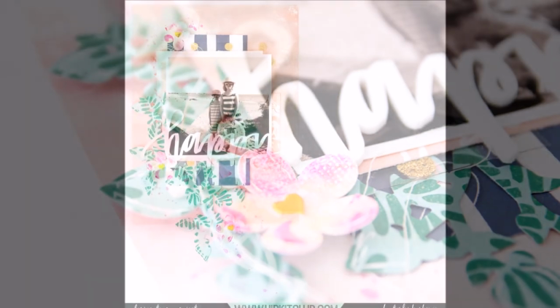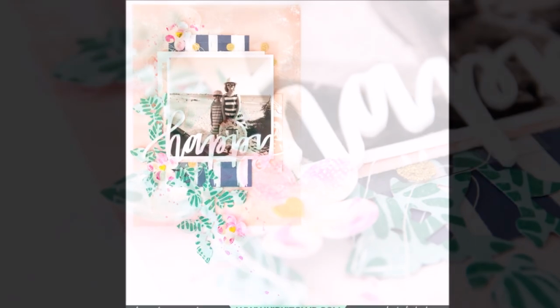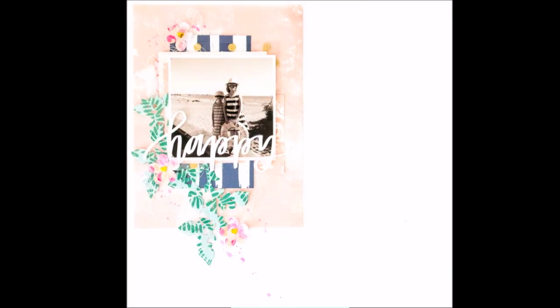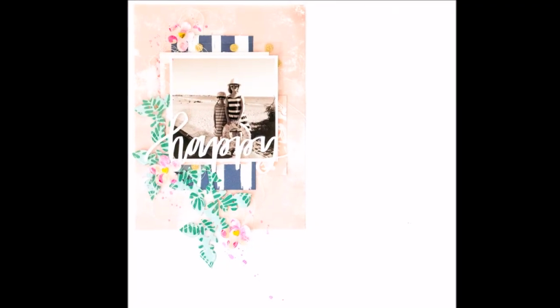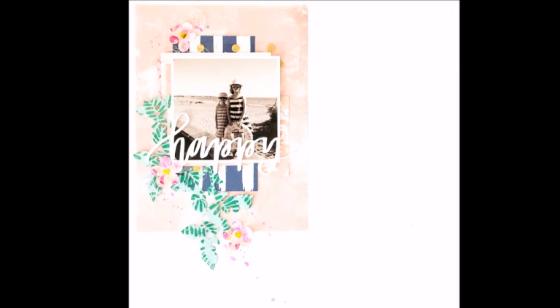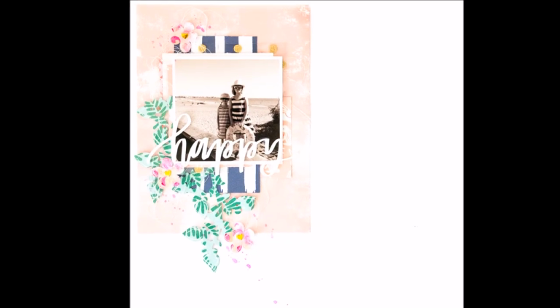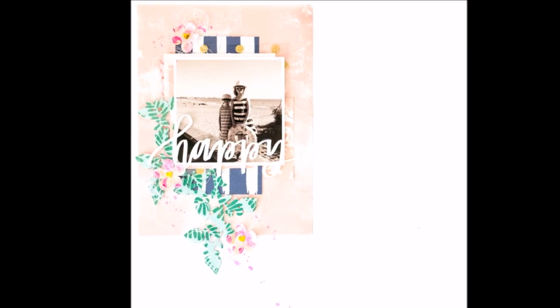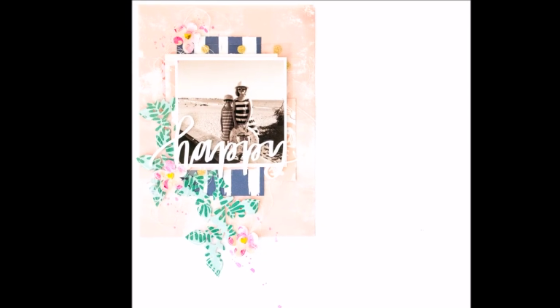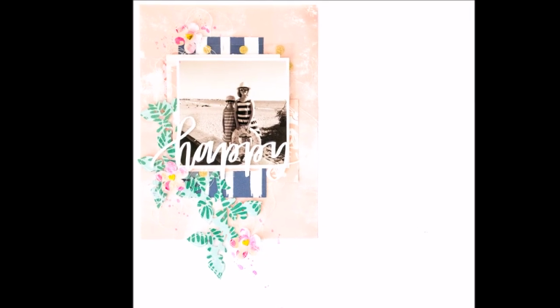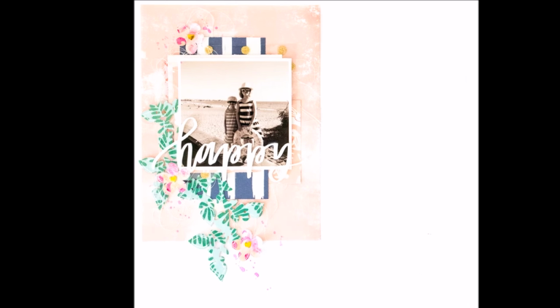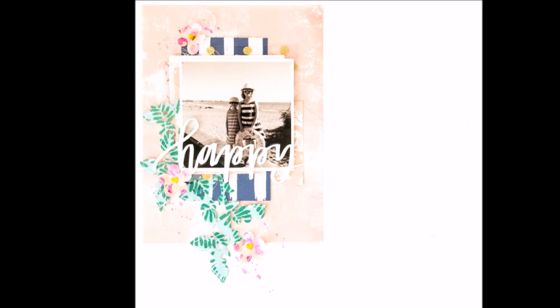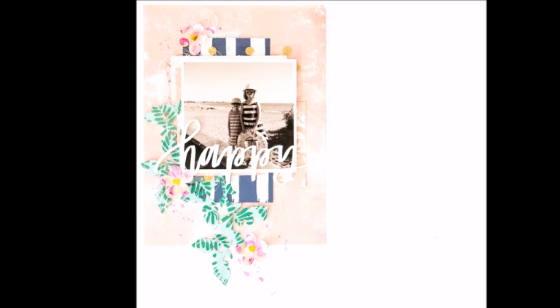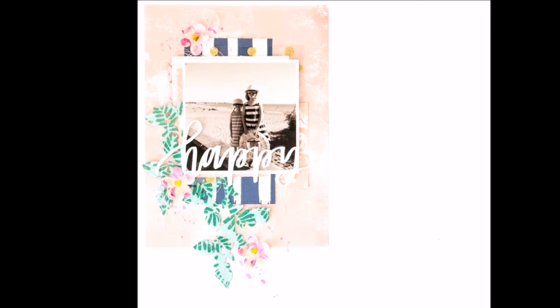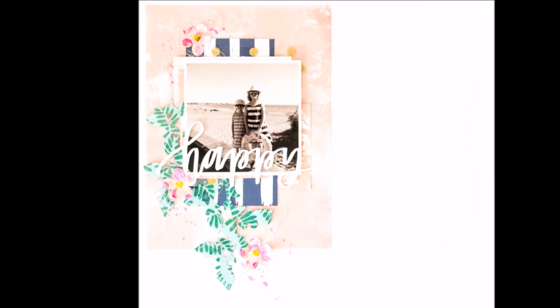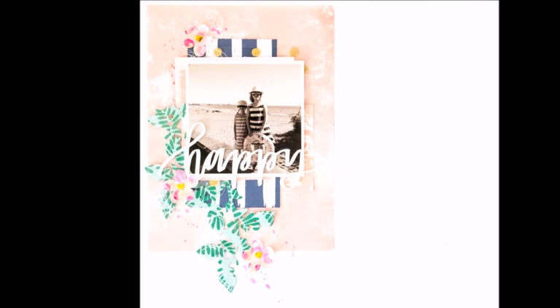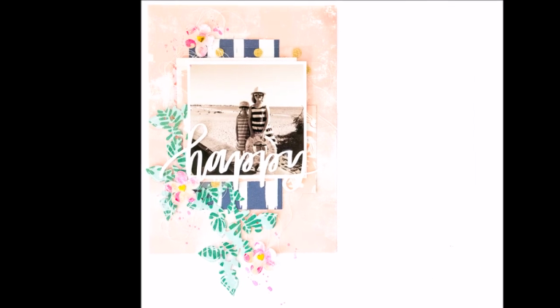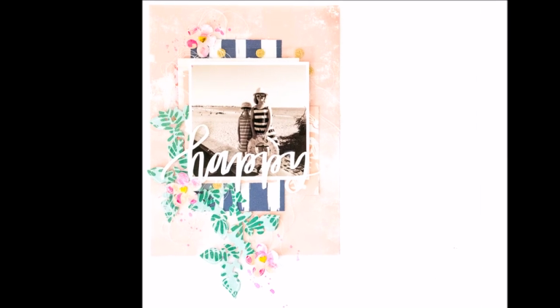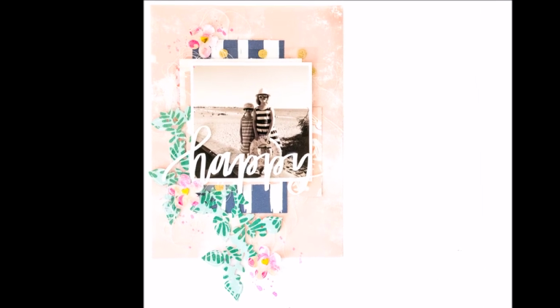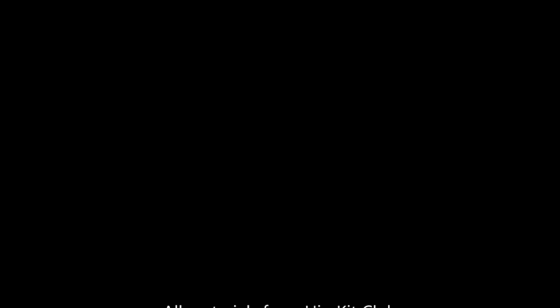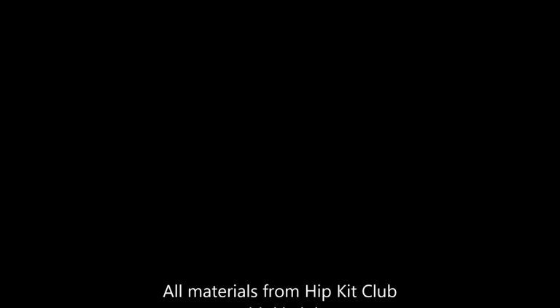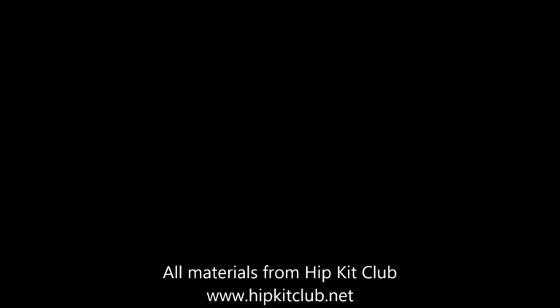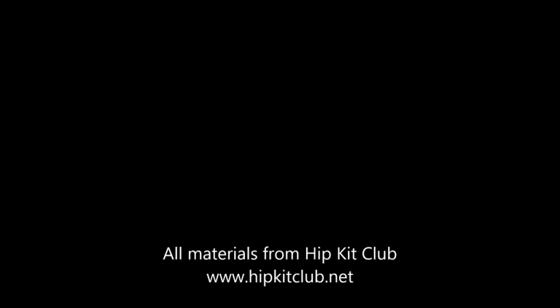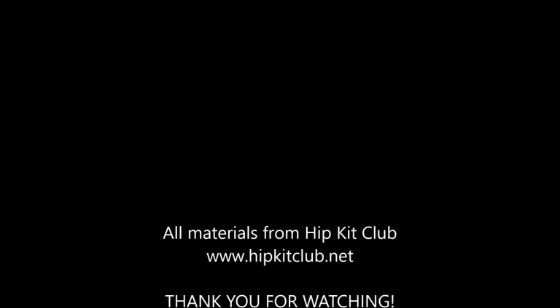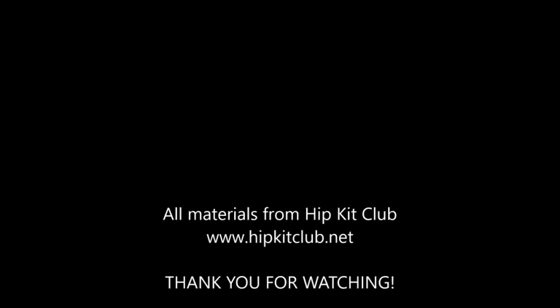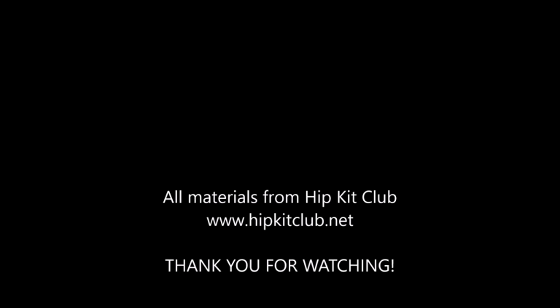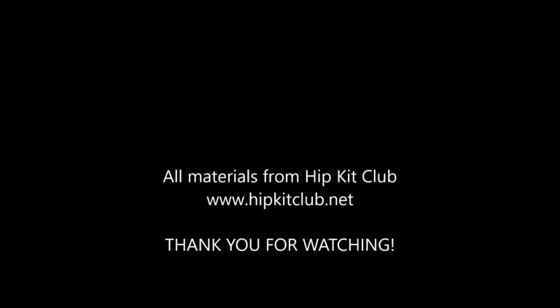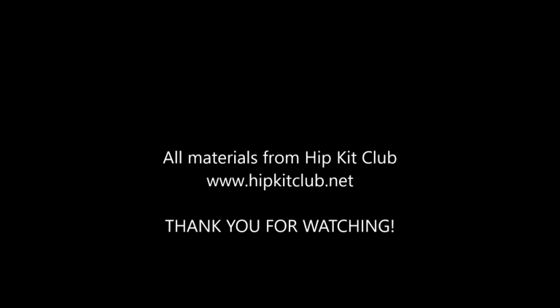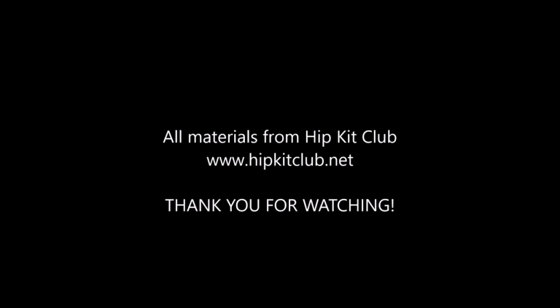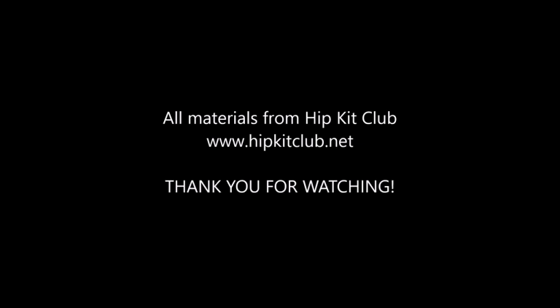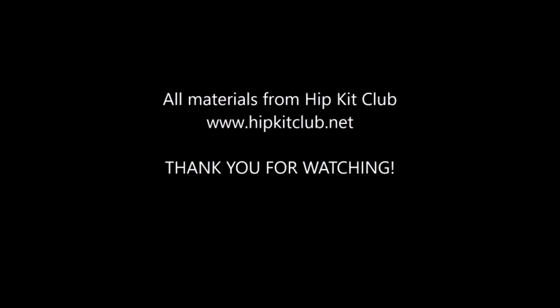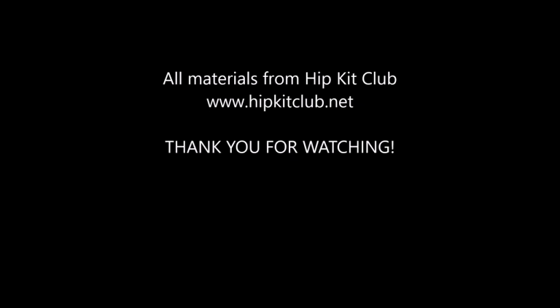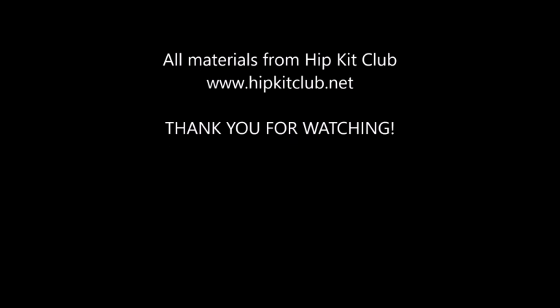Thank you for watching and thank you for listening. Sorry for my English, but have a nice day and I love you all. Thank you!